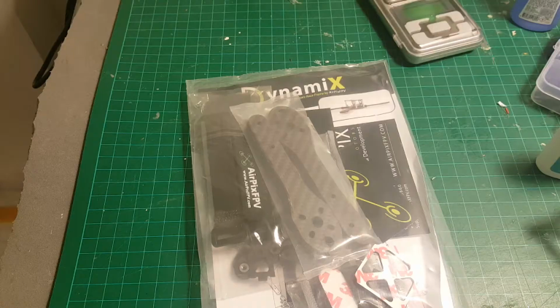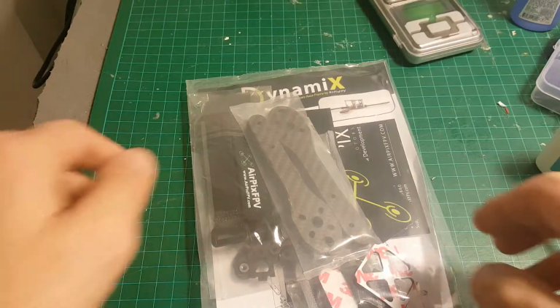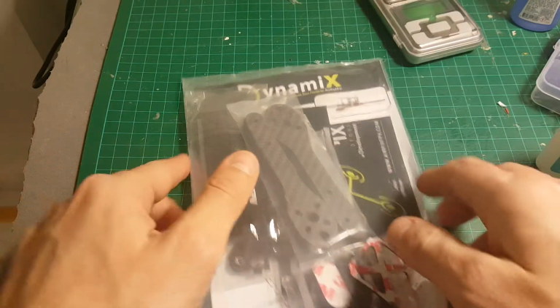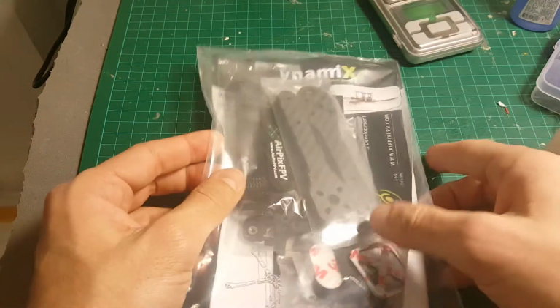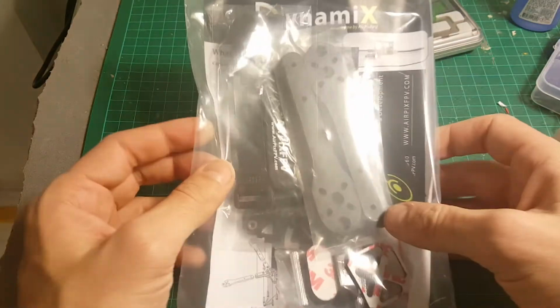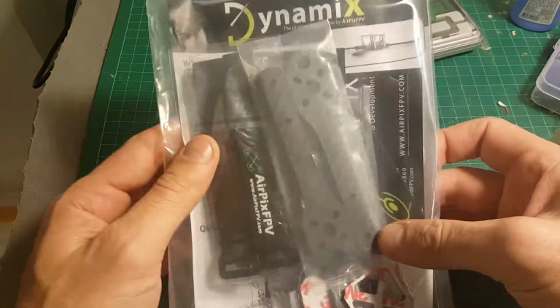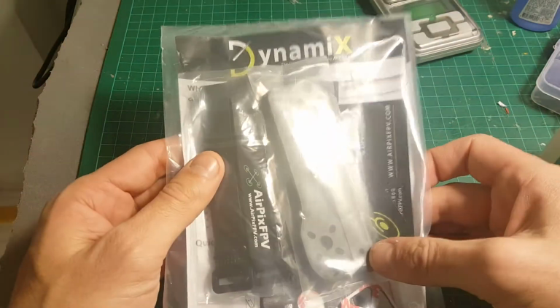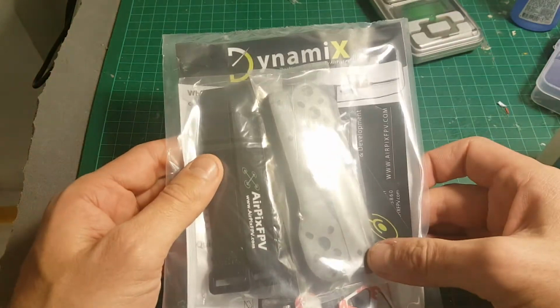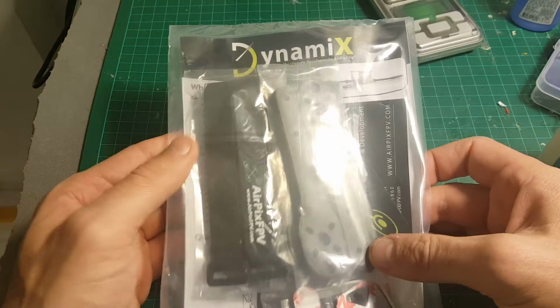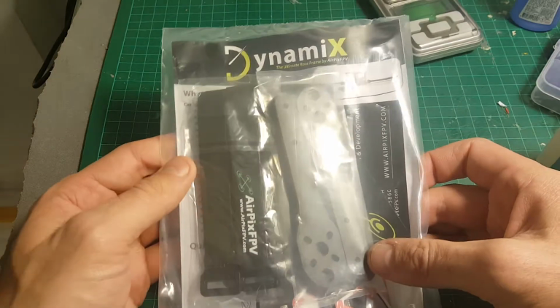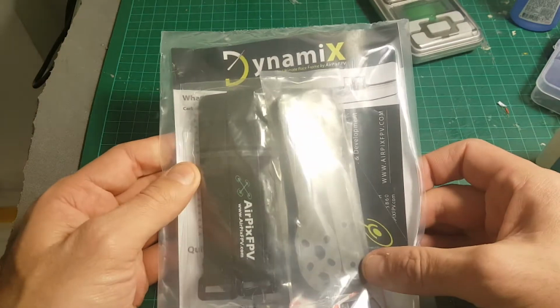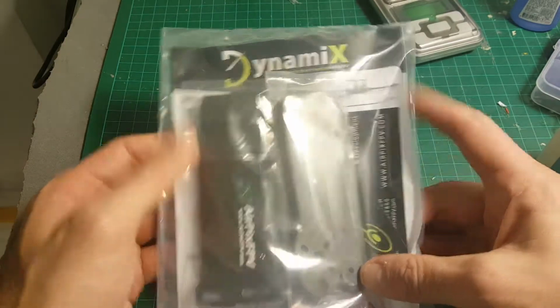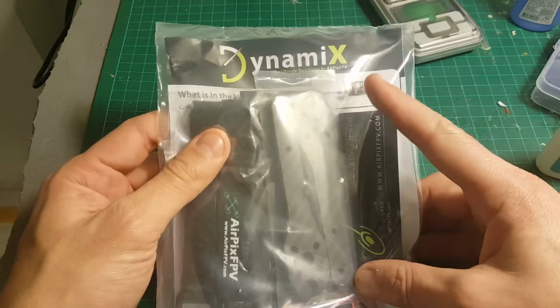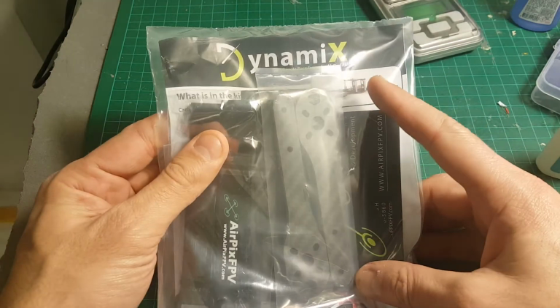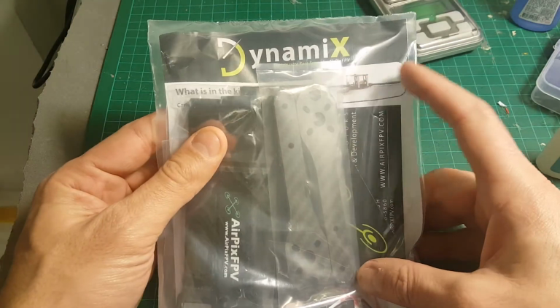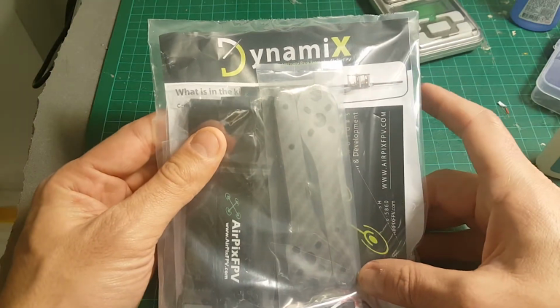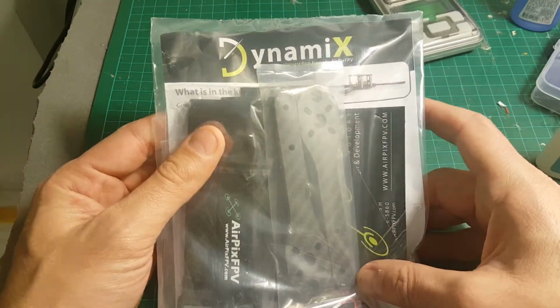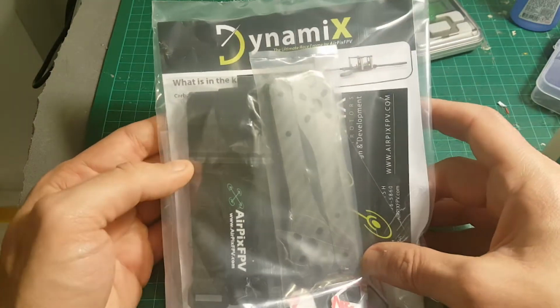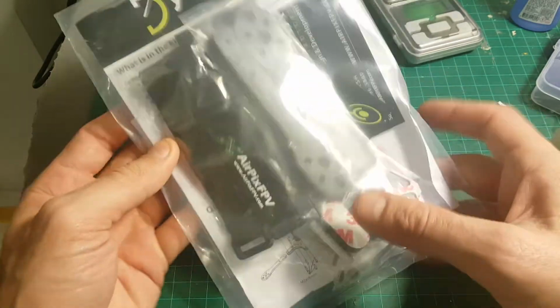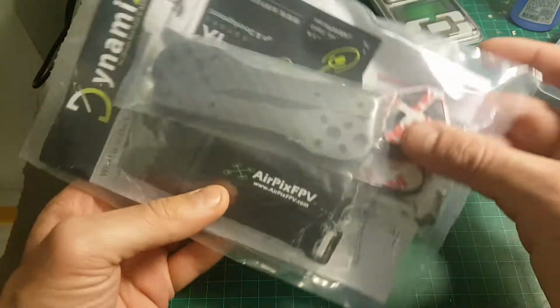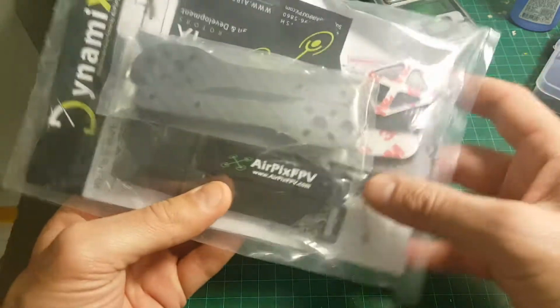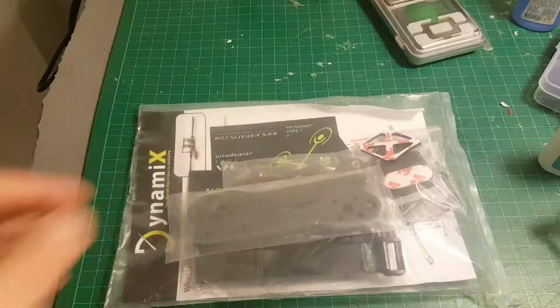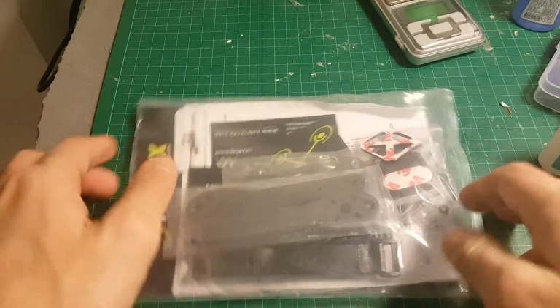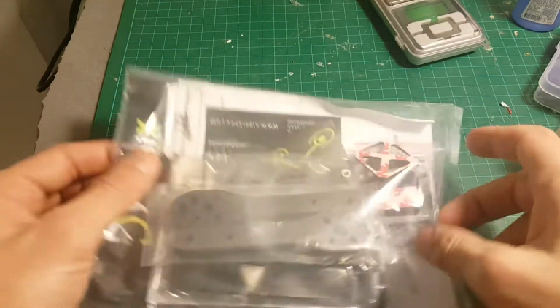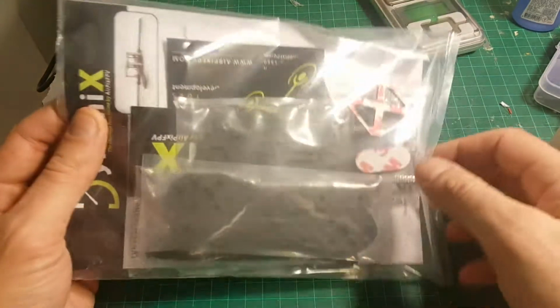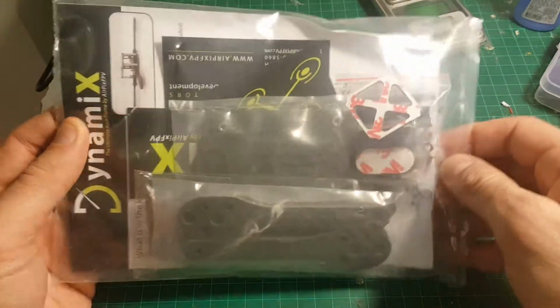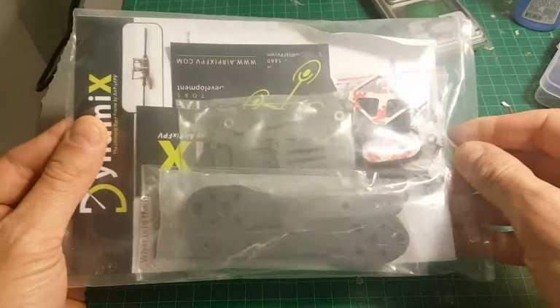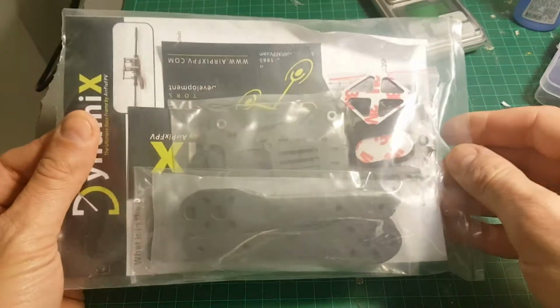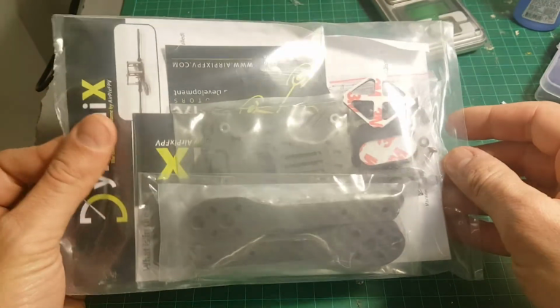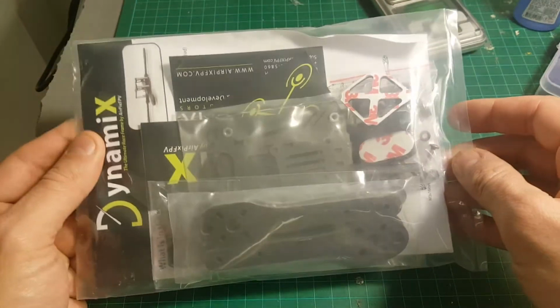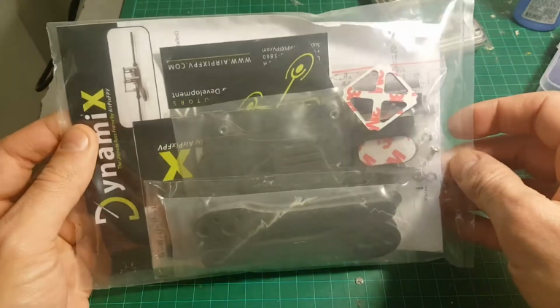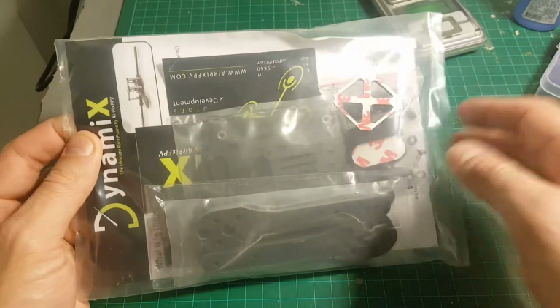Hello guys and welcome back to my channel. Today I'm going to do an unboxing video and main review of the Dynamics frame from Aeropix FPV. So let's start by opening it up and see everything we're getting inside this kit.